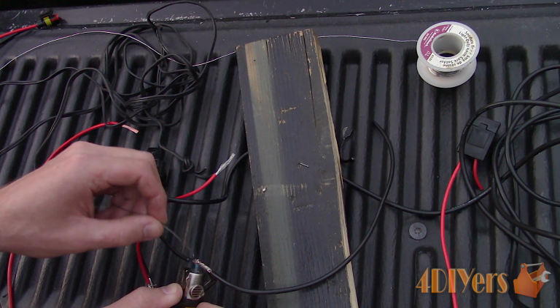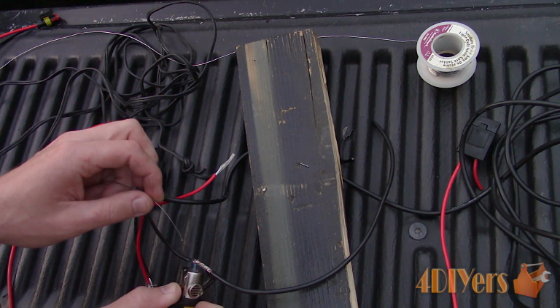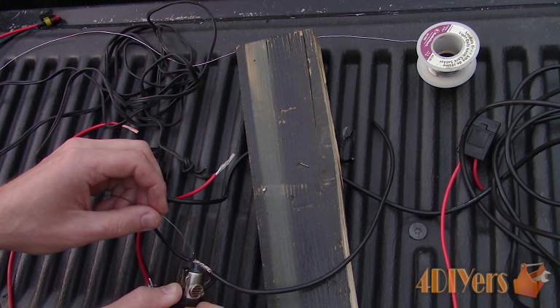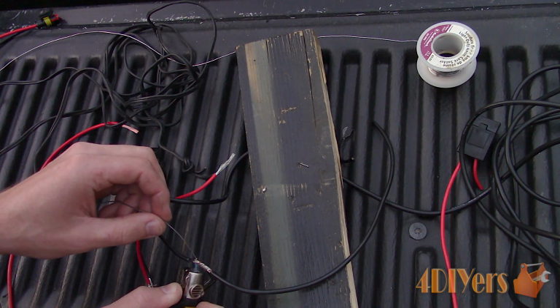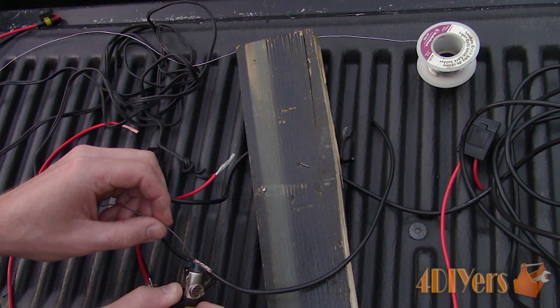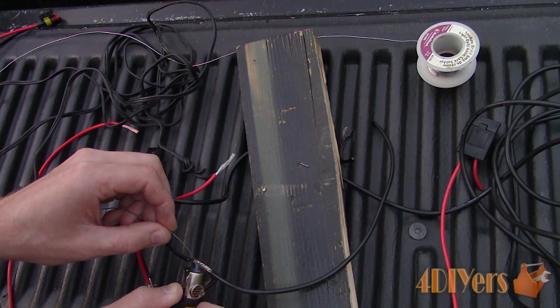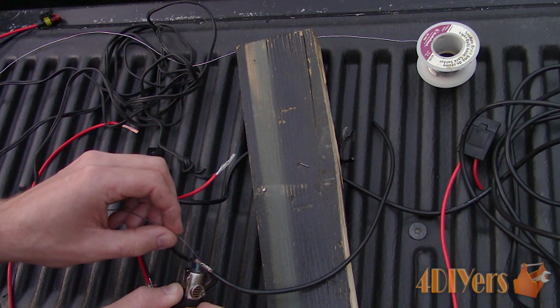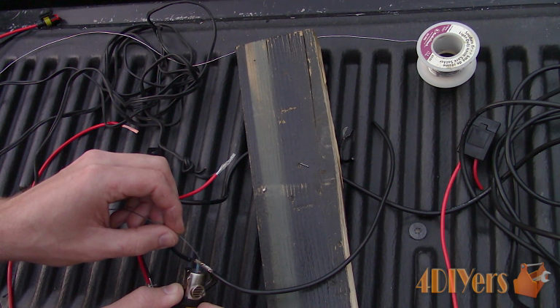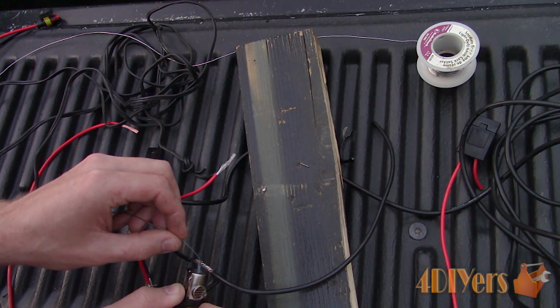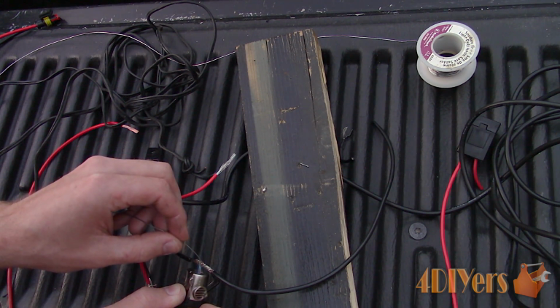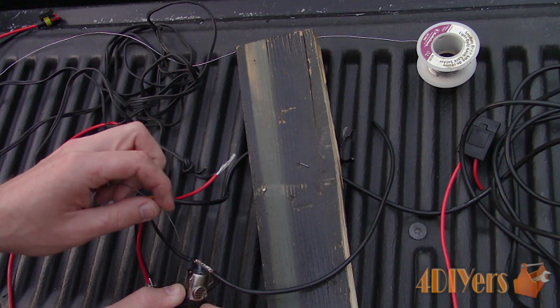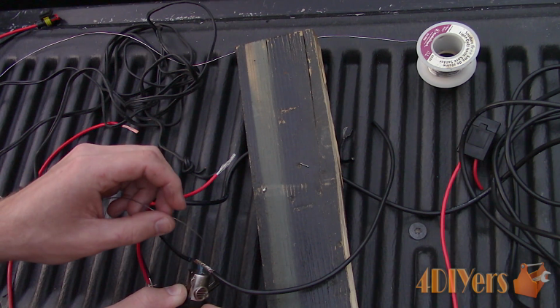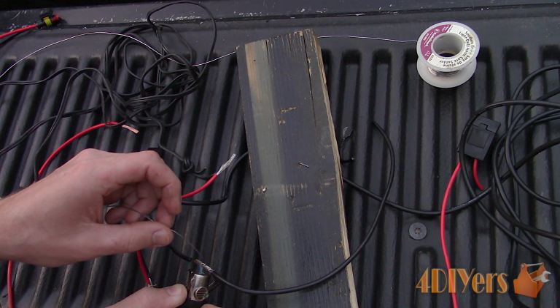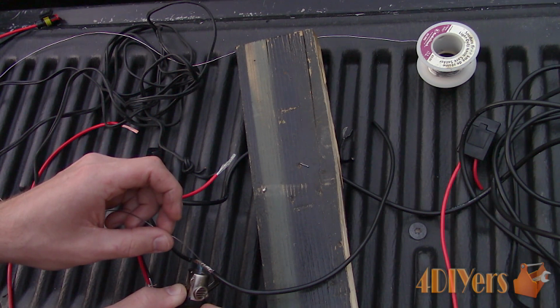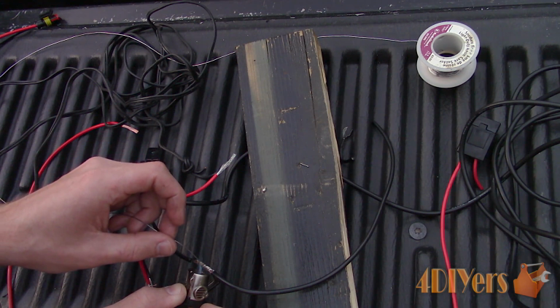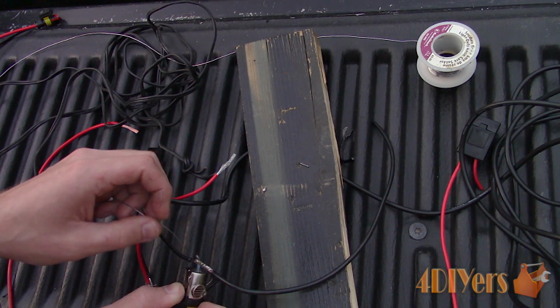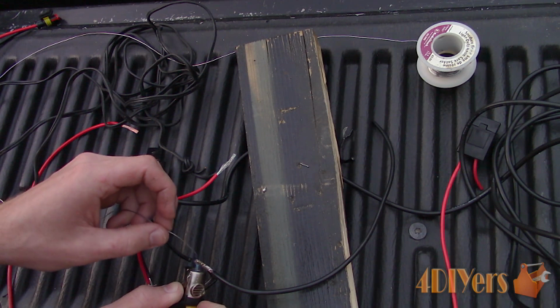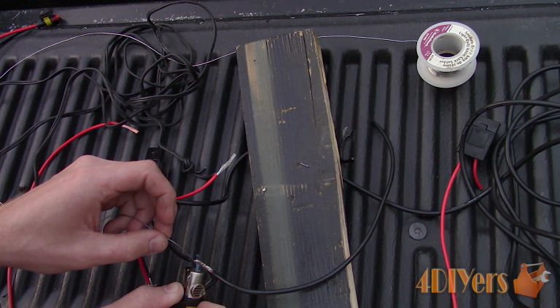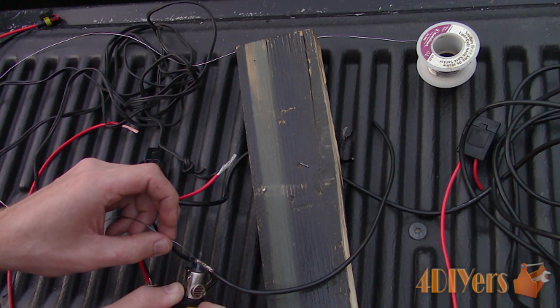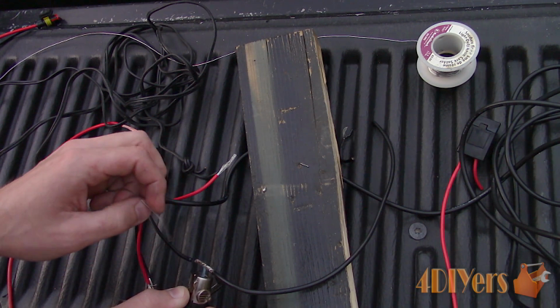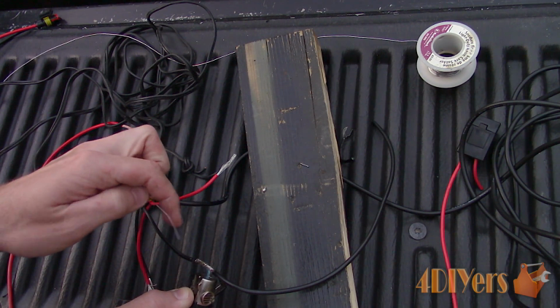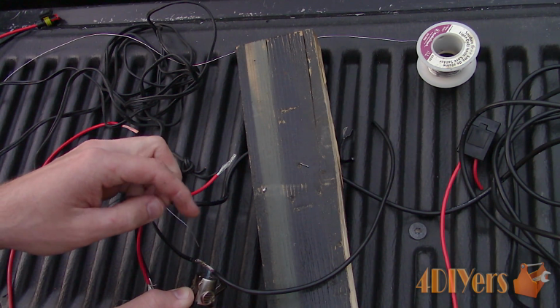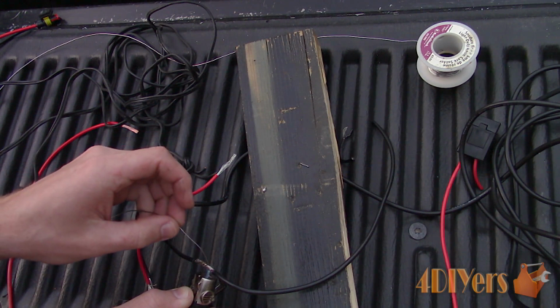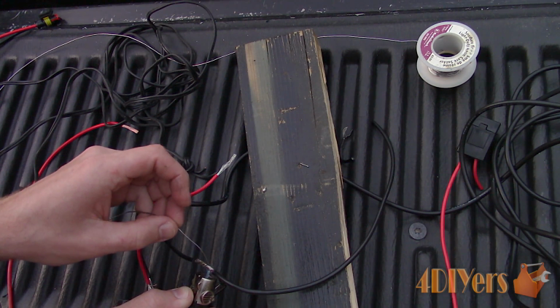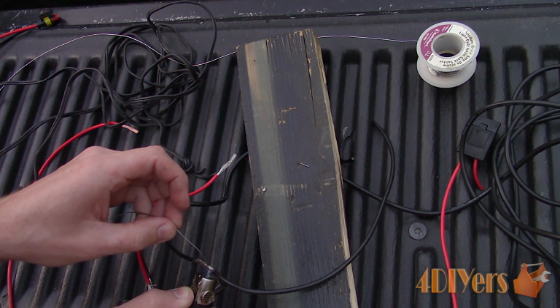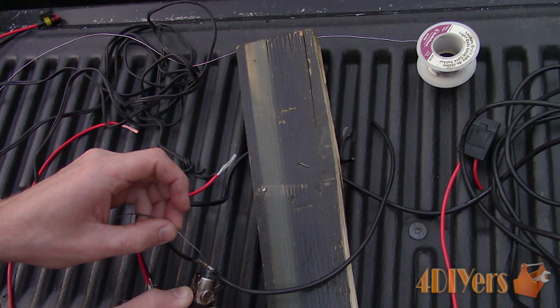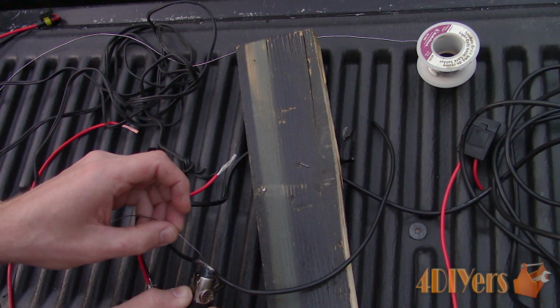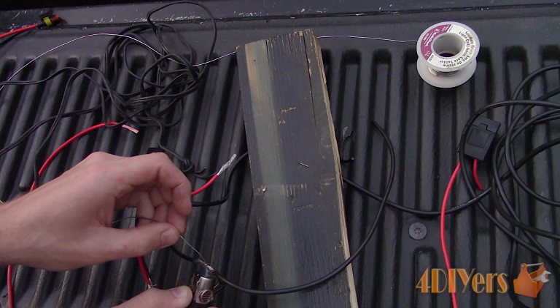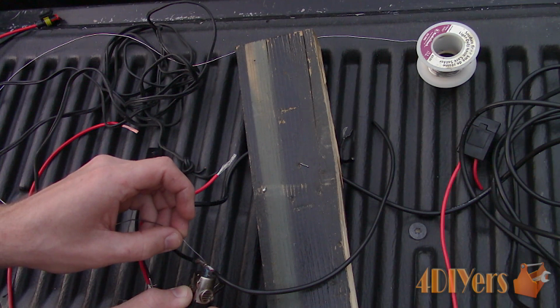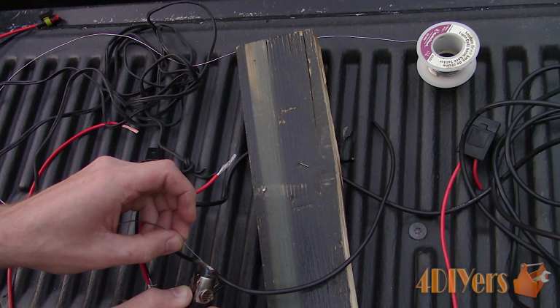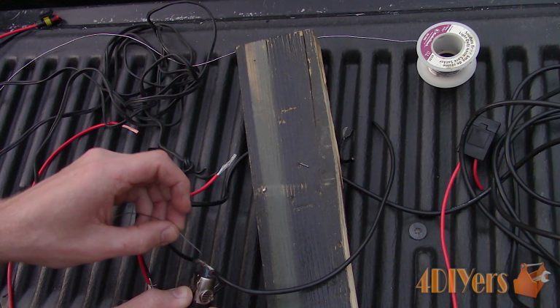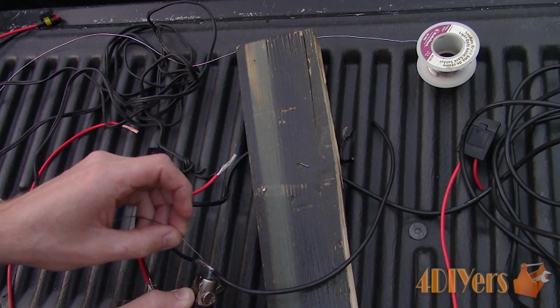For this, I am using a small handheld torch which operates off butane that can reach temperatures of 1300 degrees Celsius or 2400 degrees Fahrenheit.